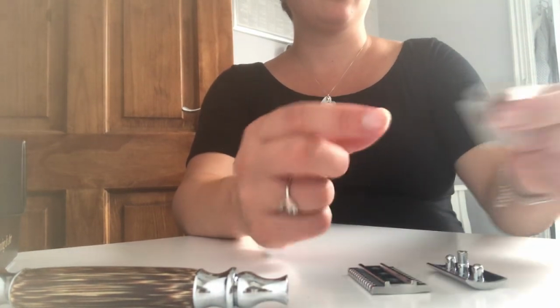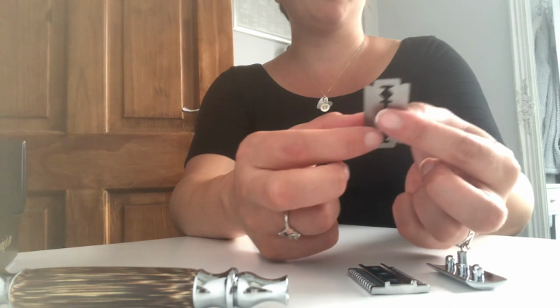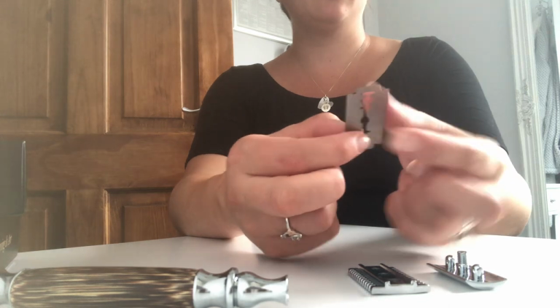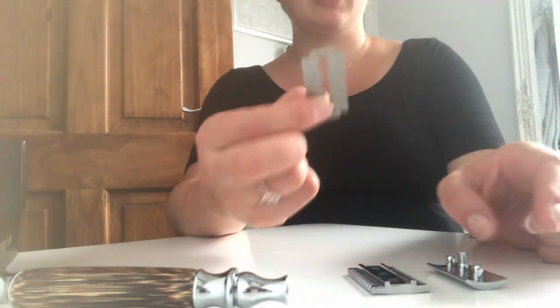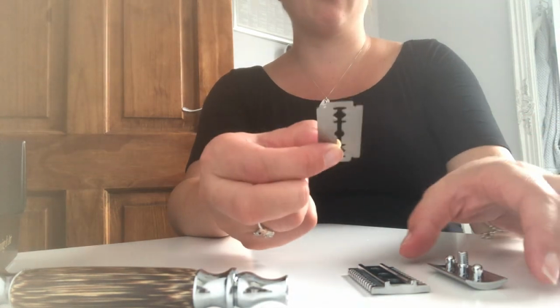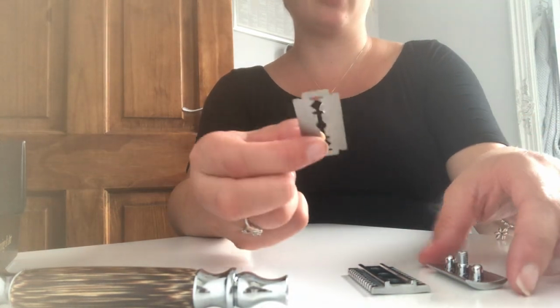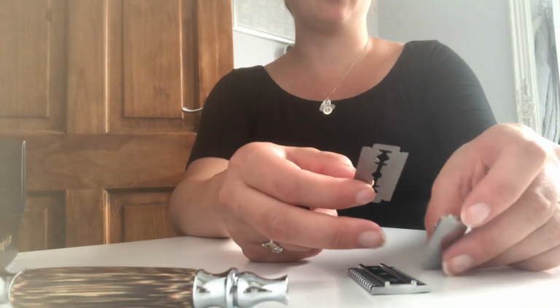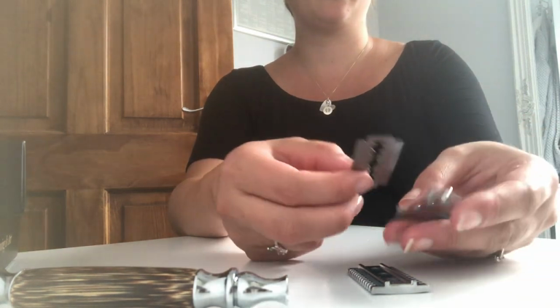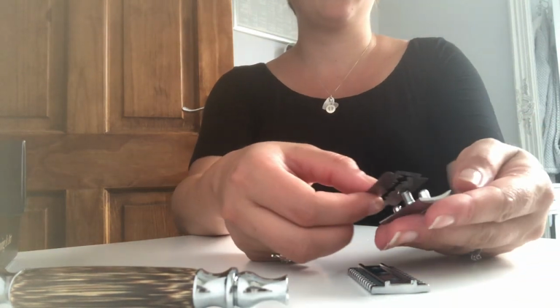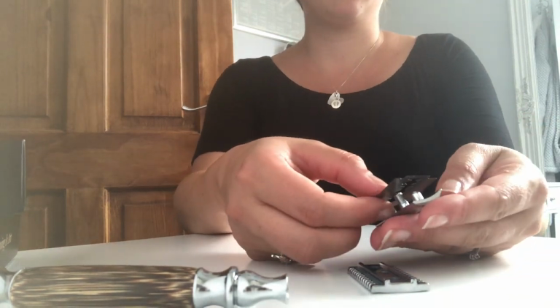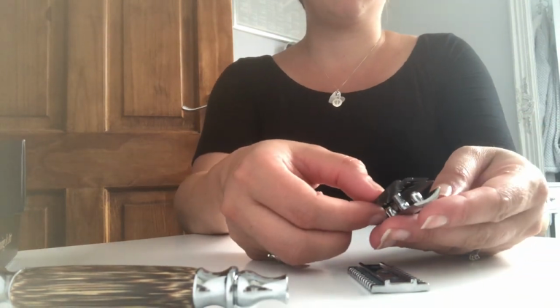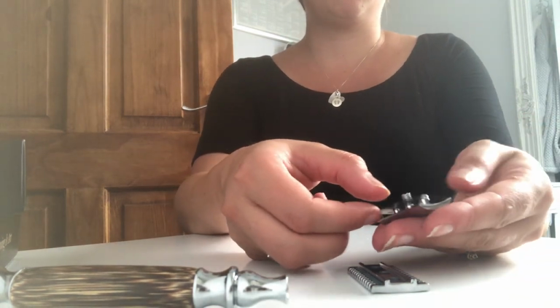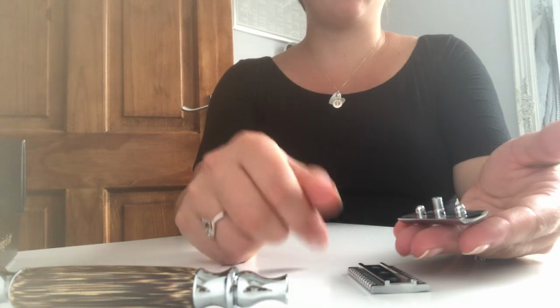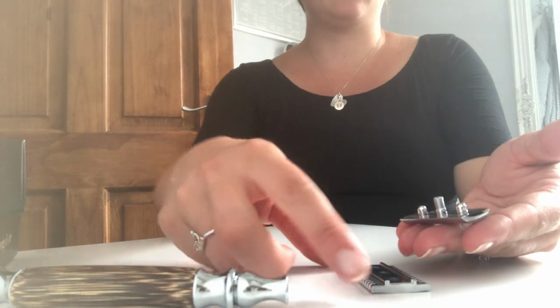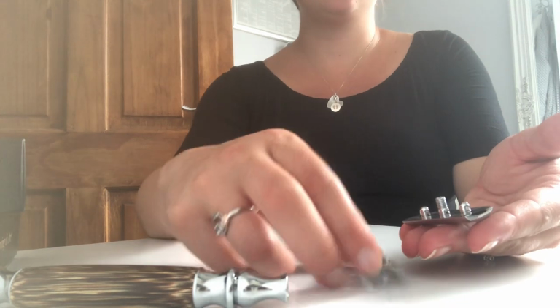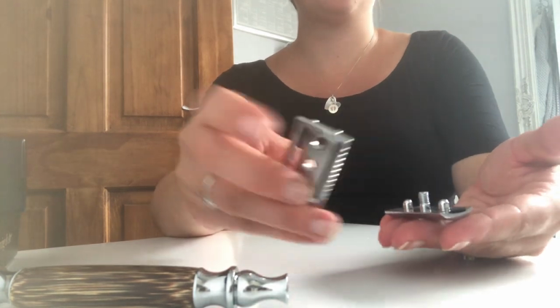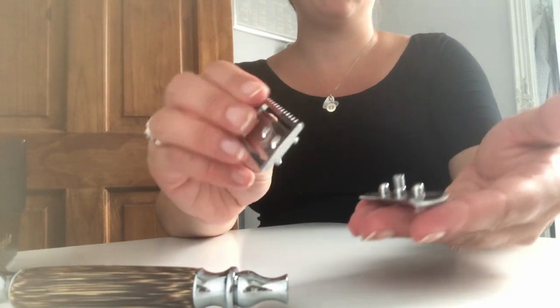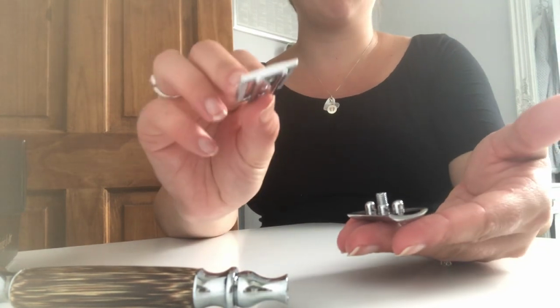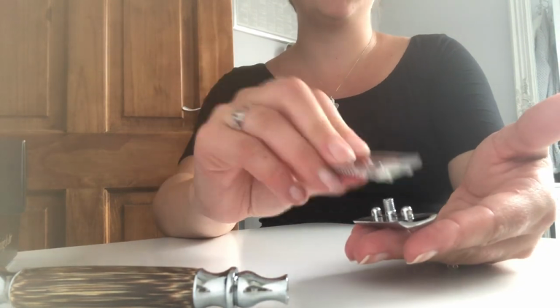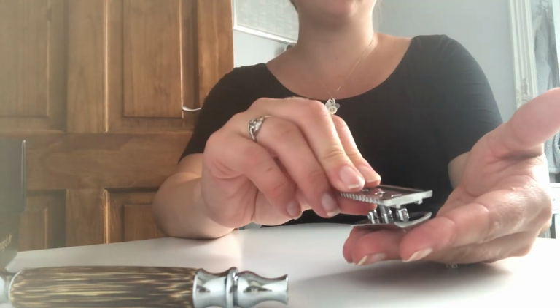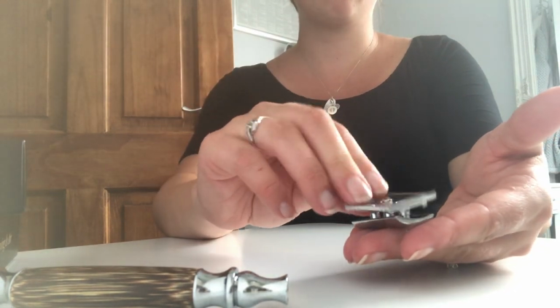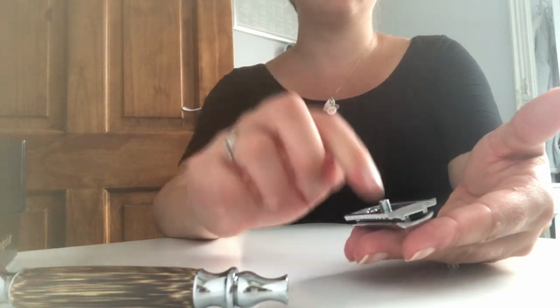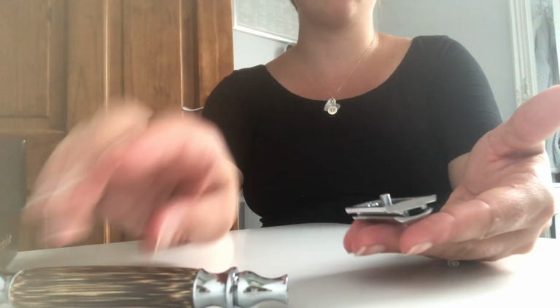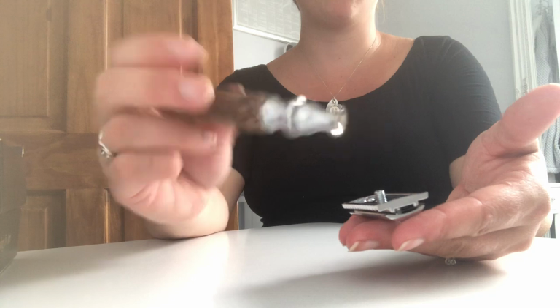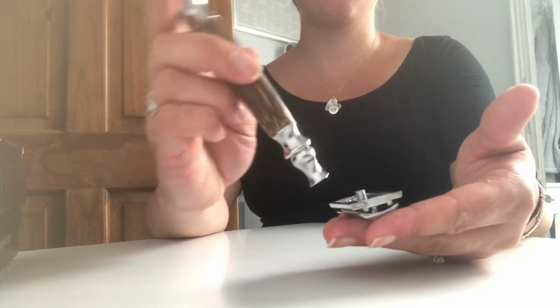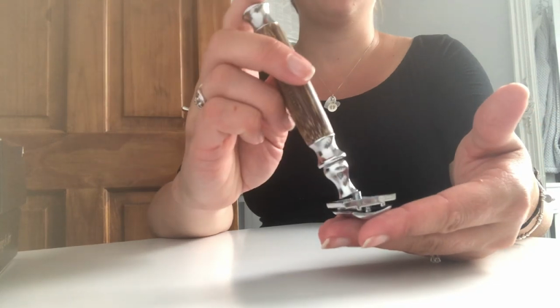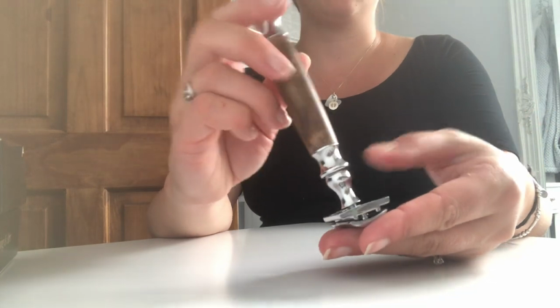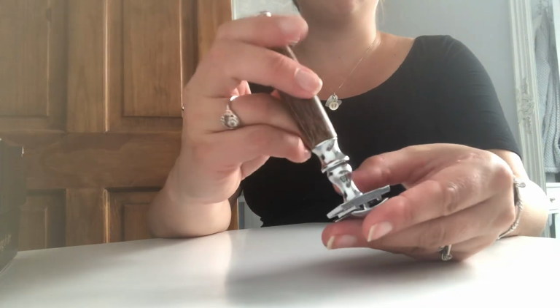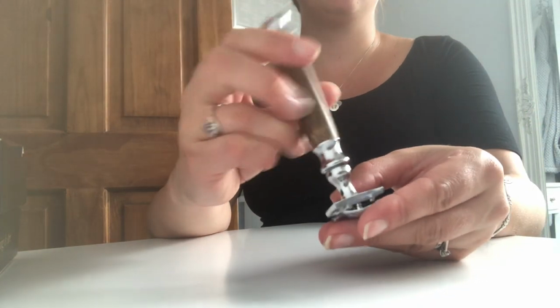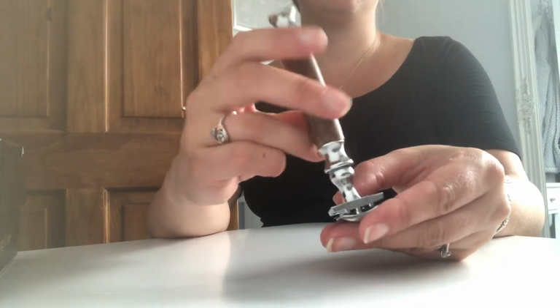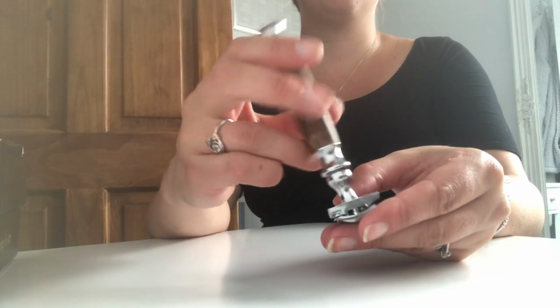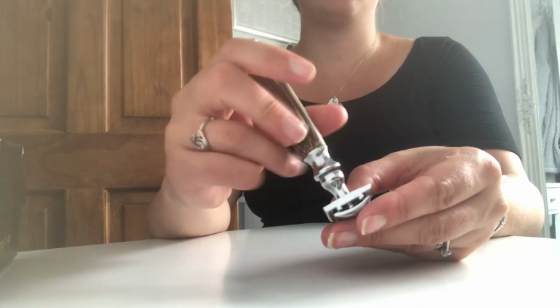Take your blade — just be really careful because they are sharp. Put that one on there like so. Remember which way you took this off; it goes on the same way. And screw your handle back on.